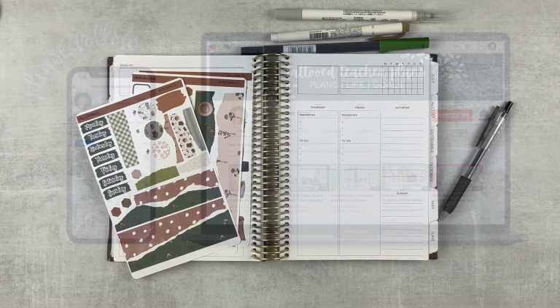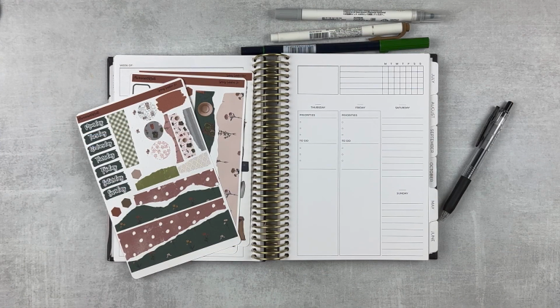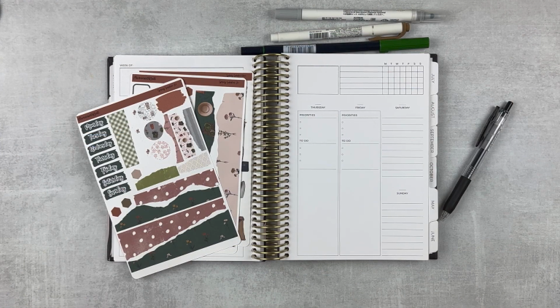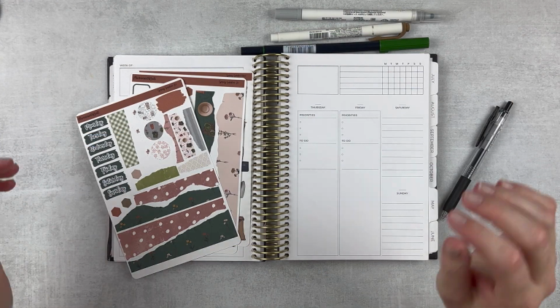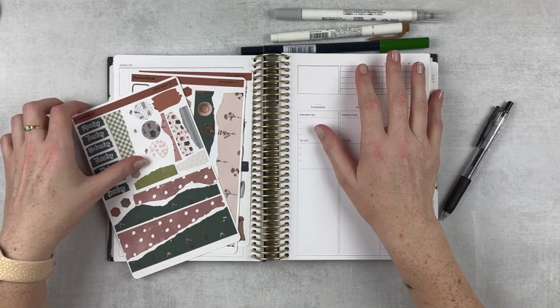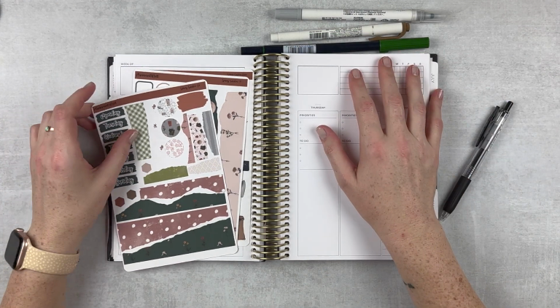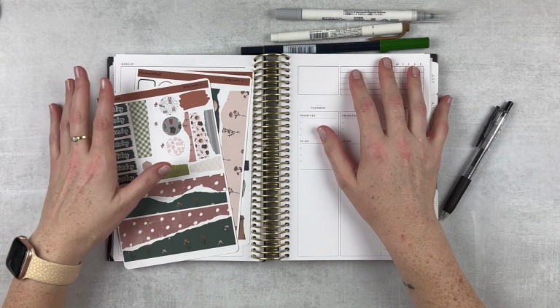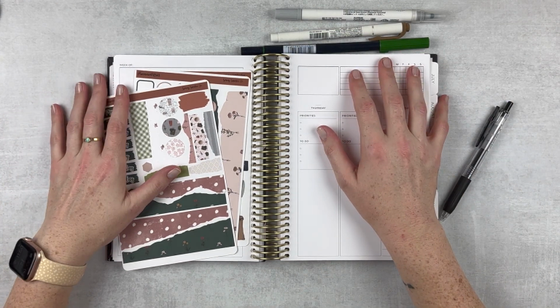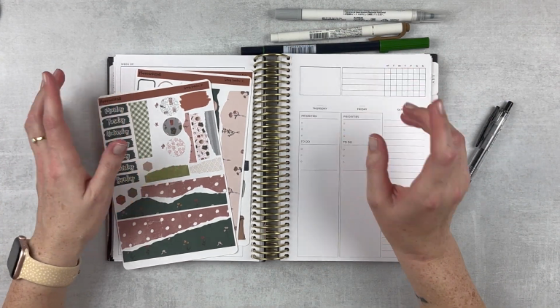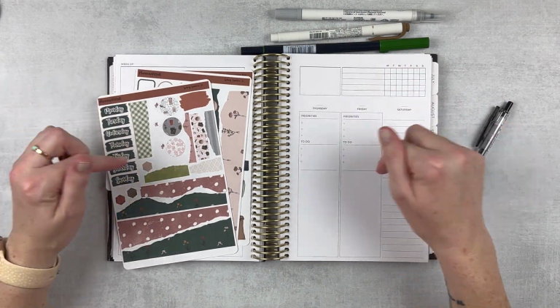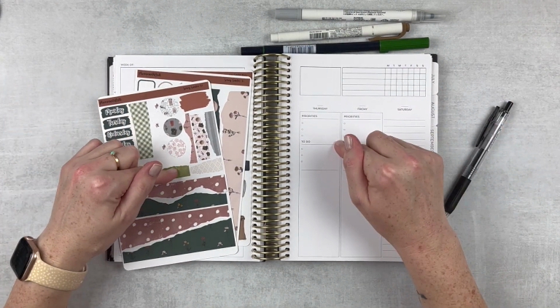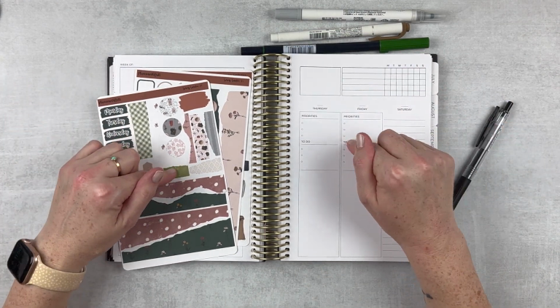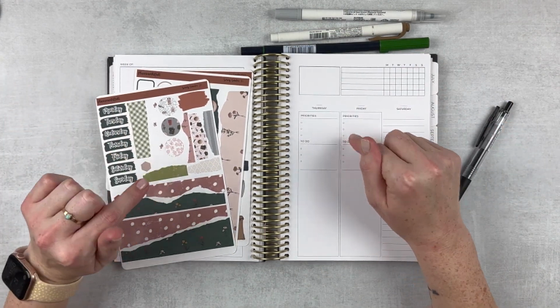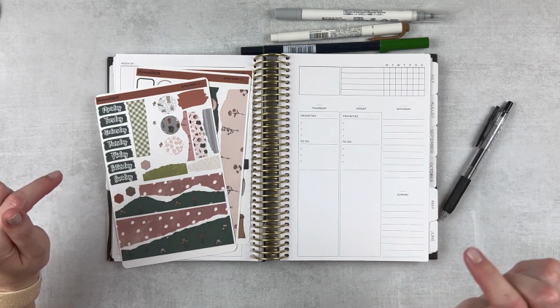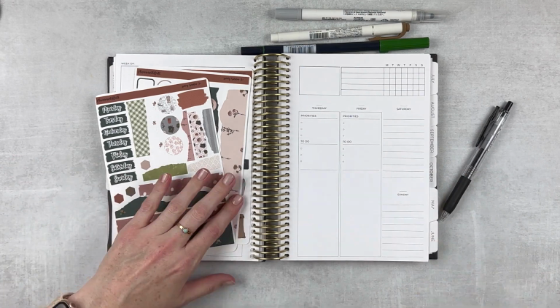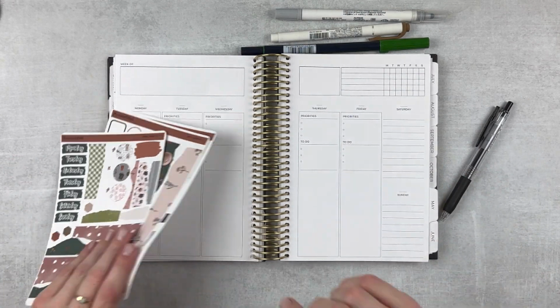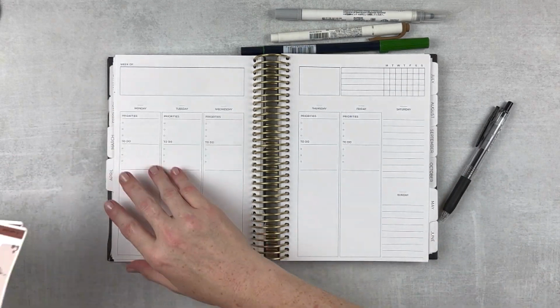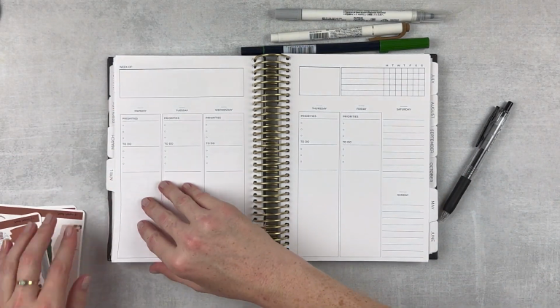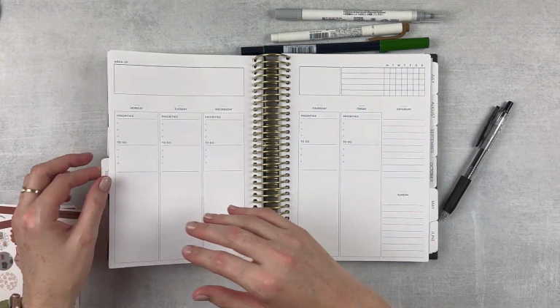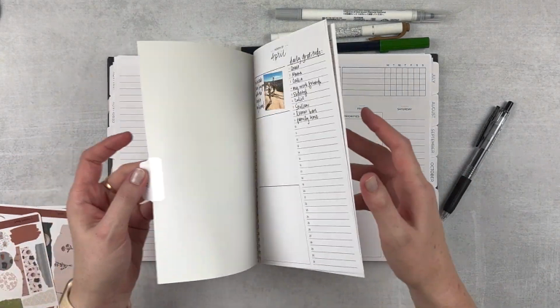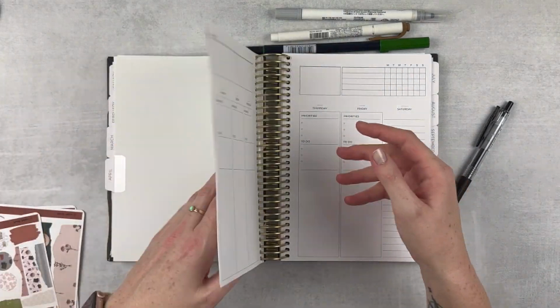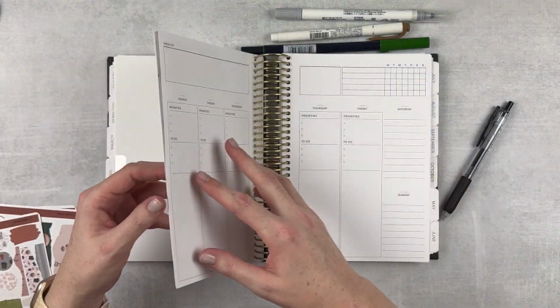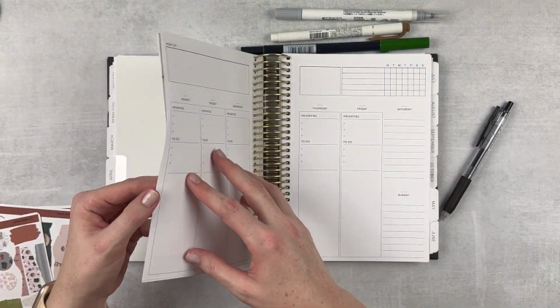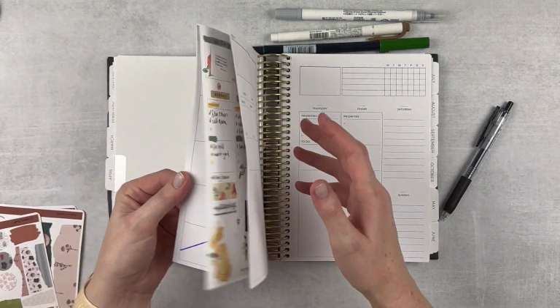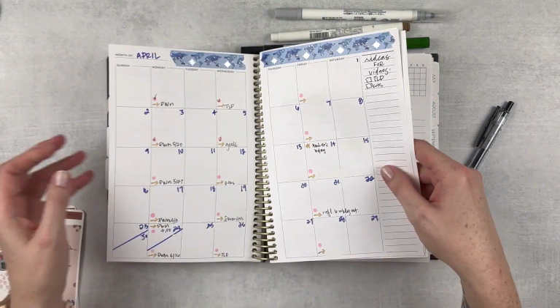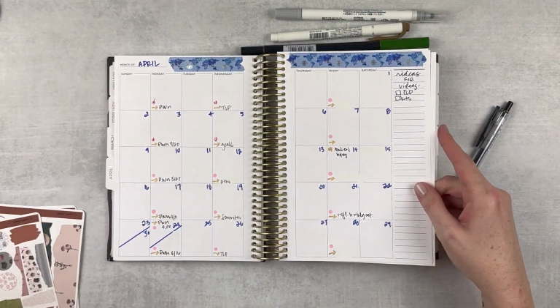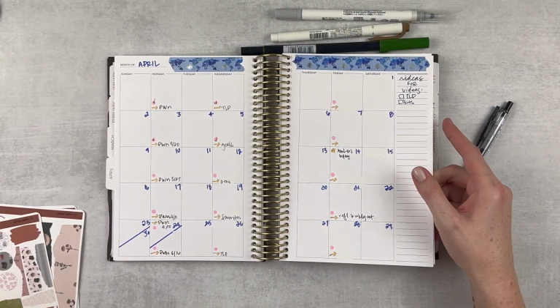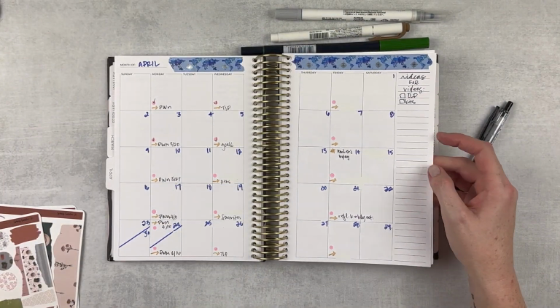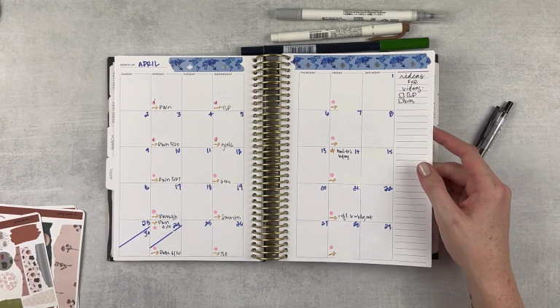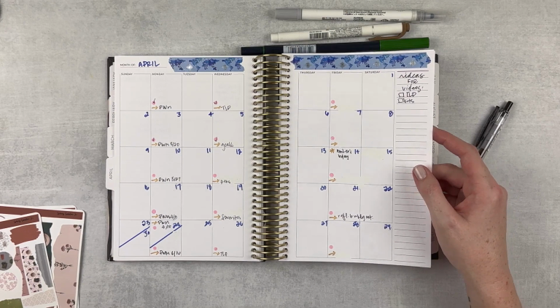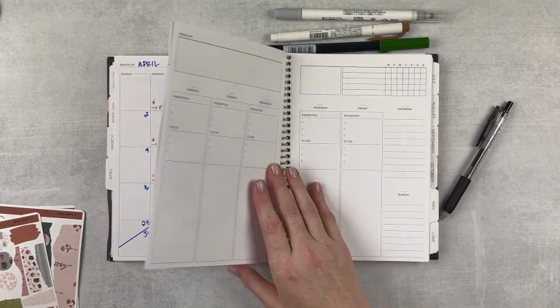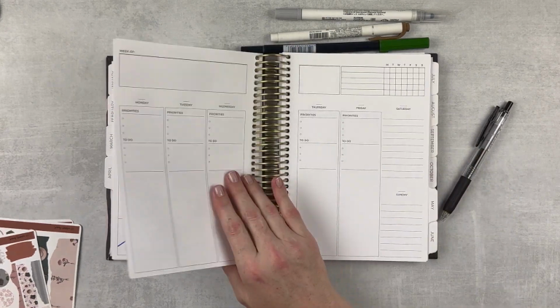Hey y'all, it's Taylor from Tattoo Teacher Plans. Welcome back to my channel. Today we are doing a plan with me for the week of — it is the 10th through the 16th.